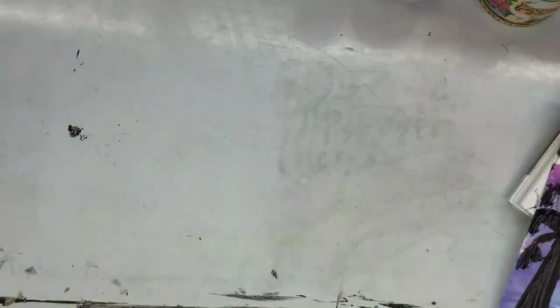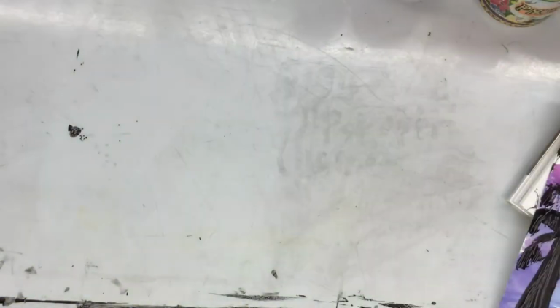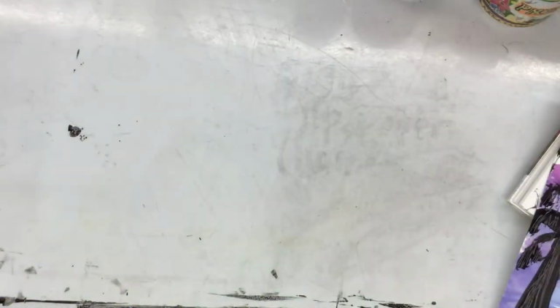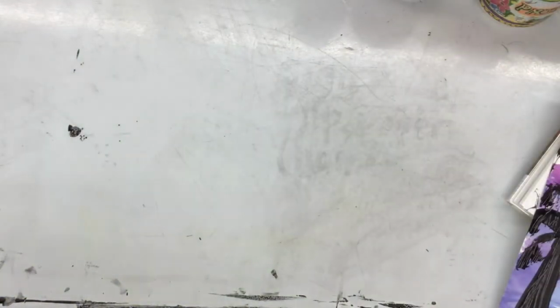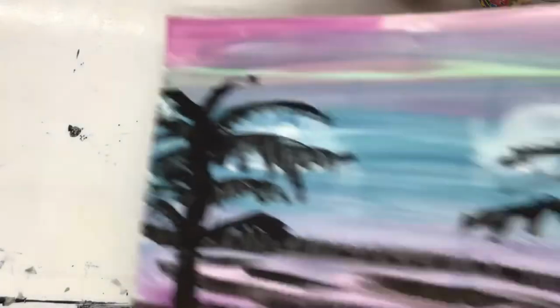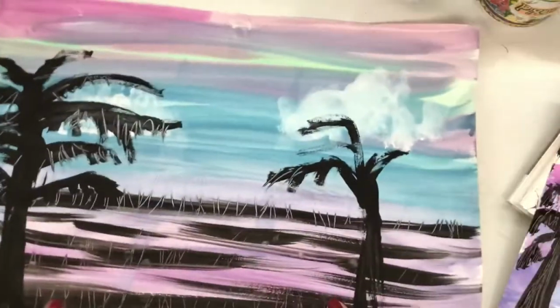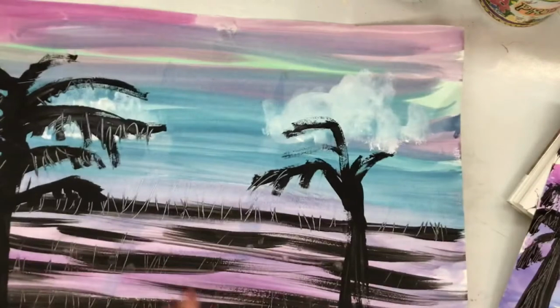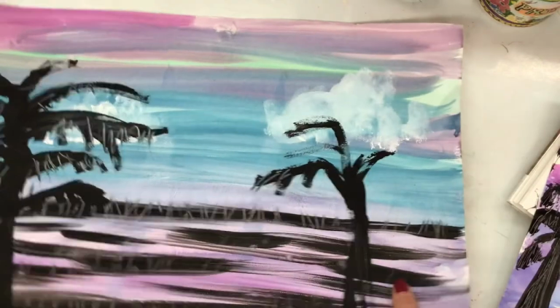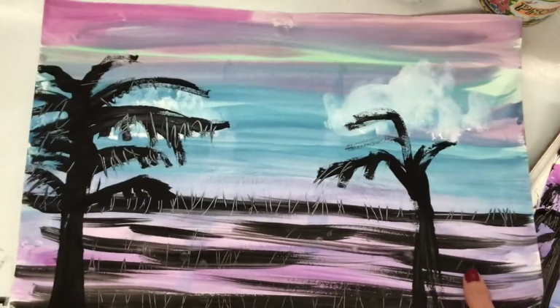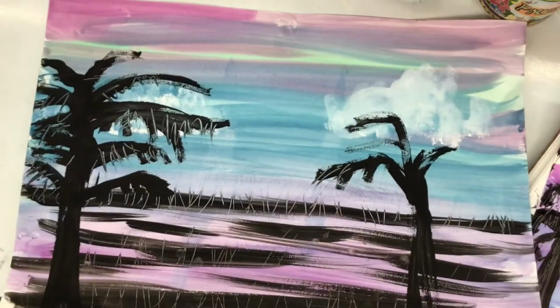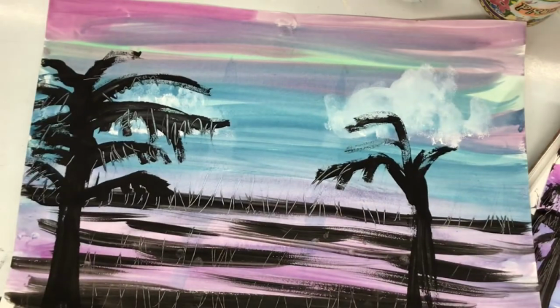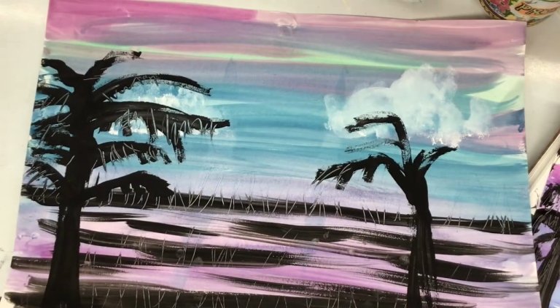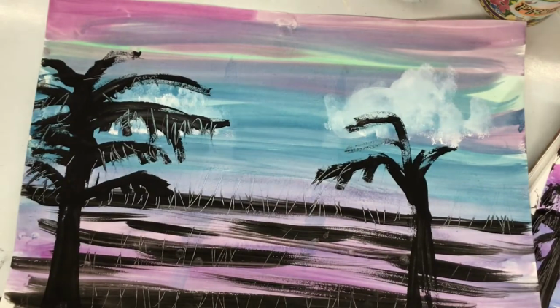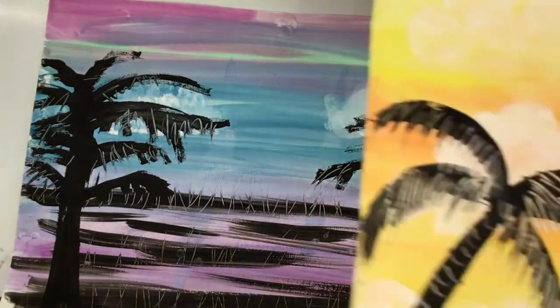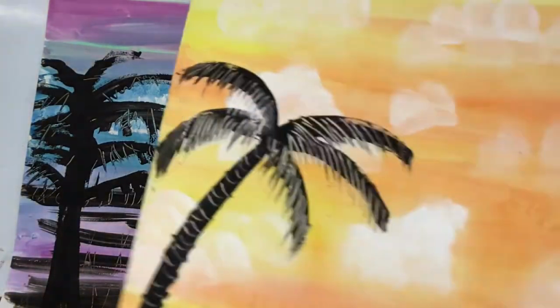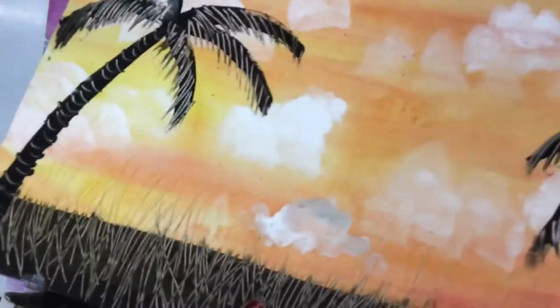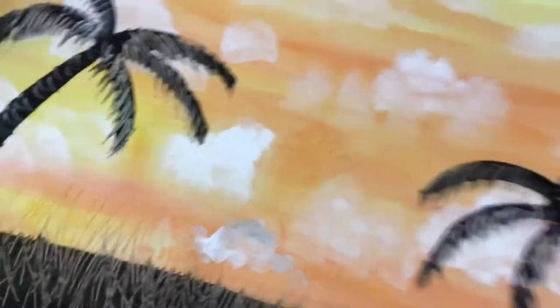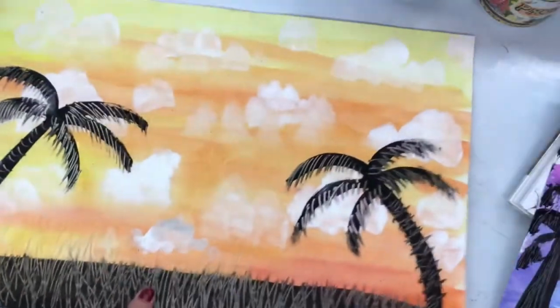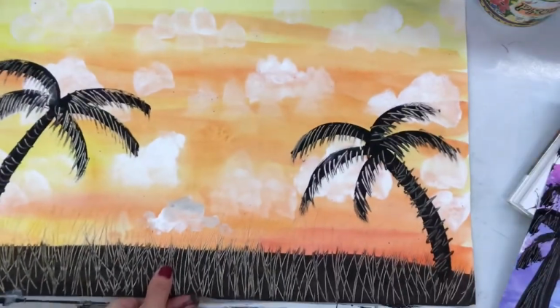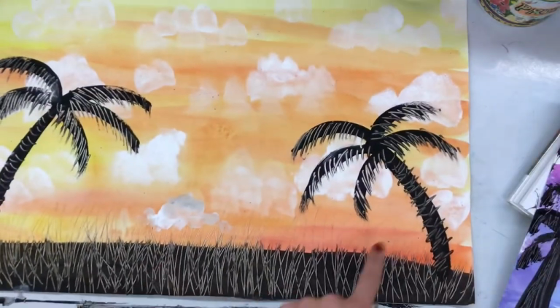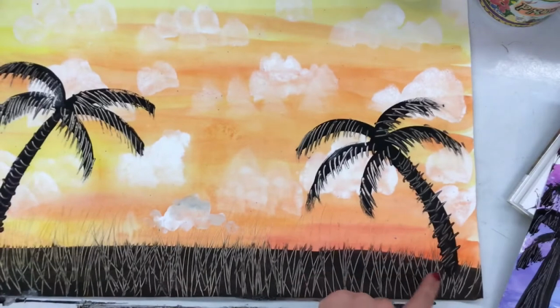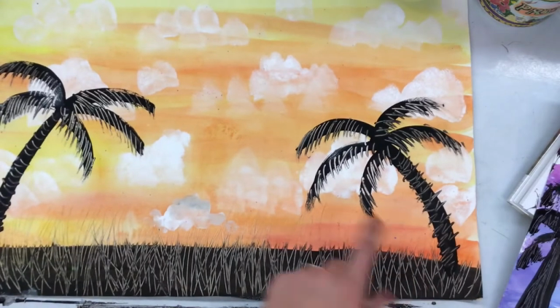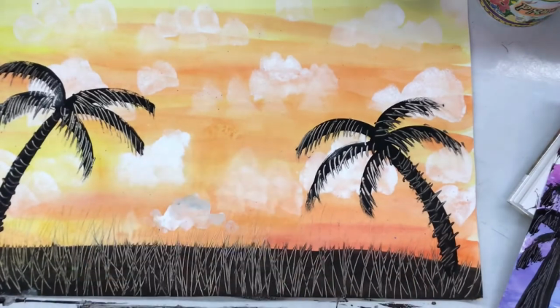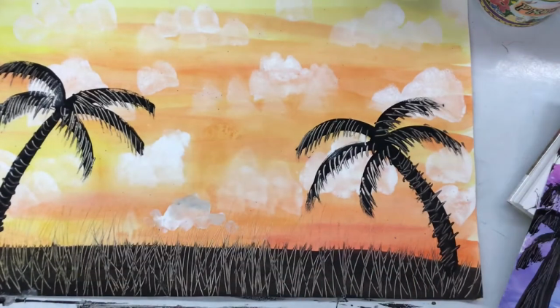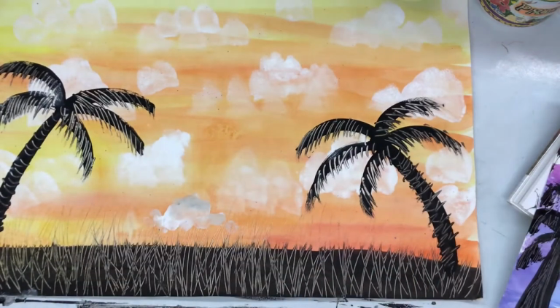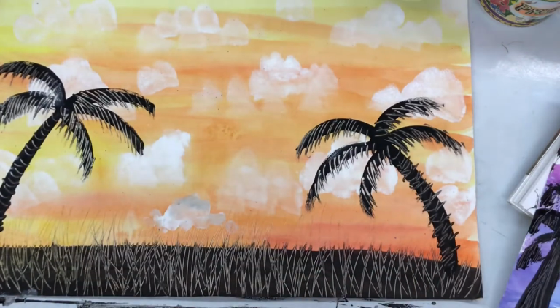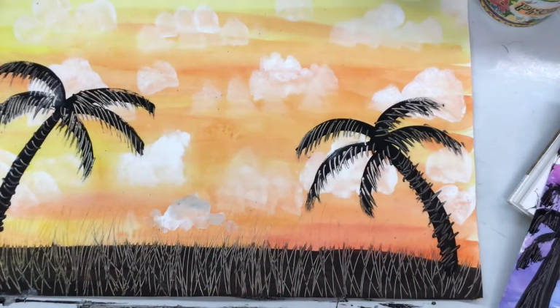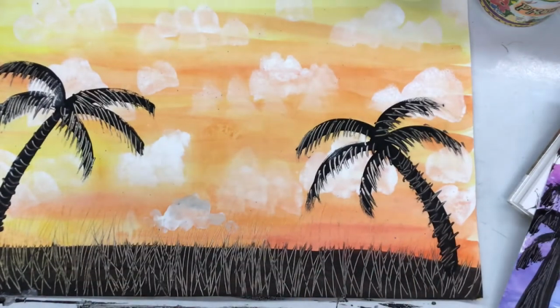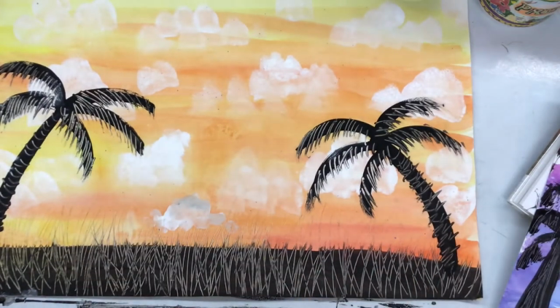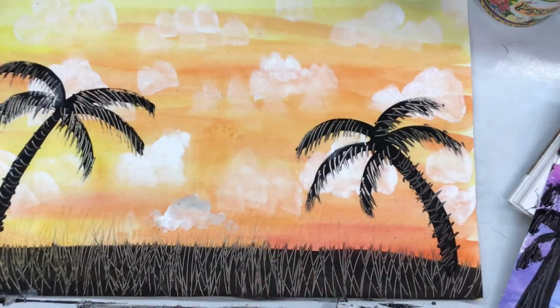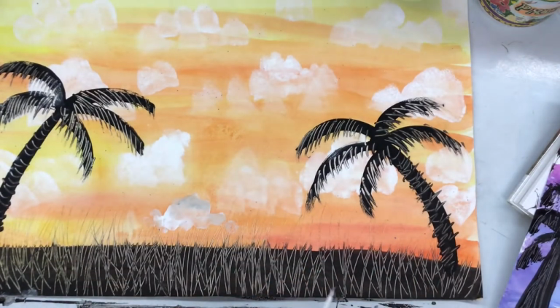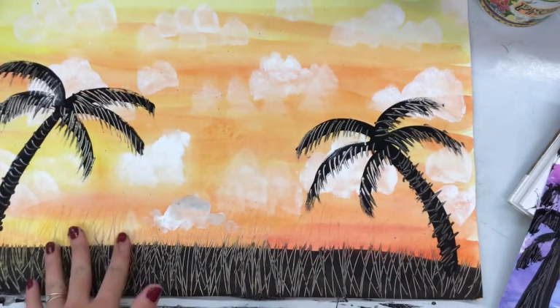All right, awesome artists — when you're all done, you'll put them on the drying rack. Have a fantastic time today. Thank you.